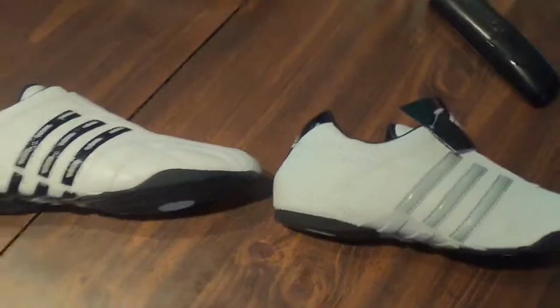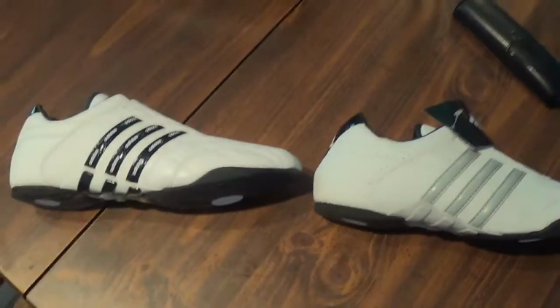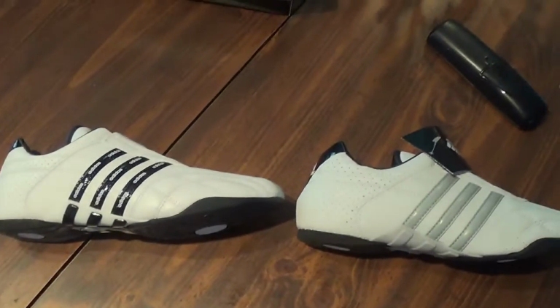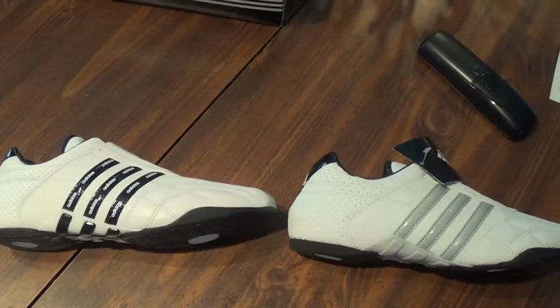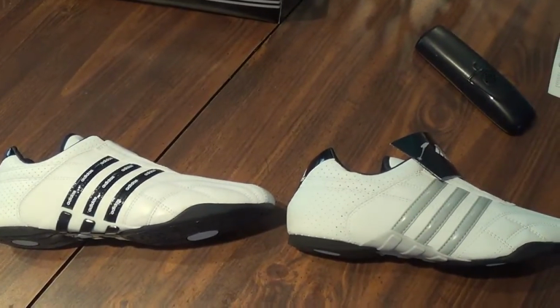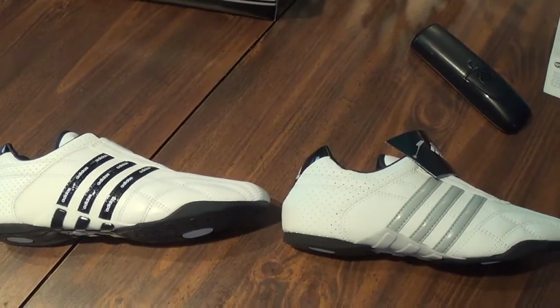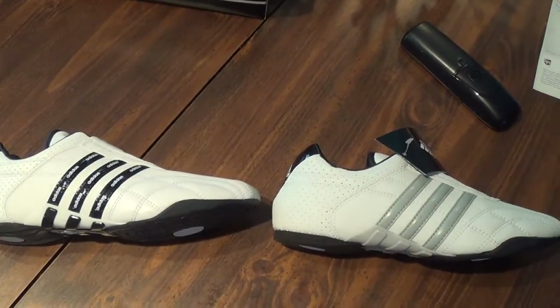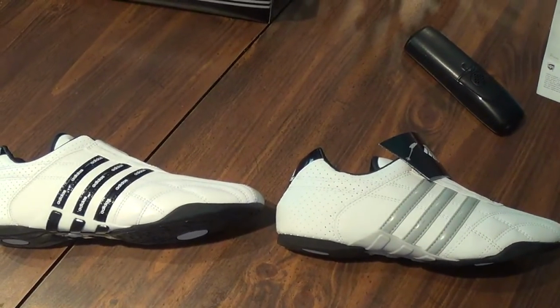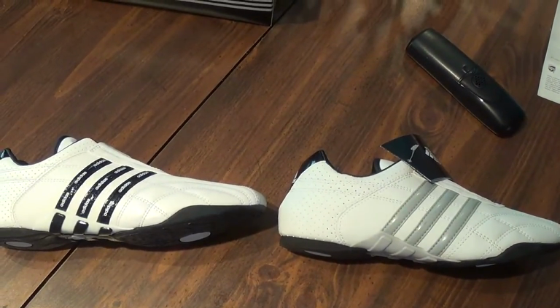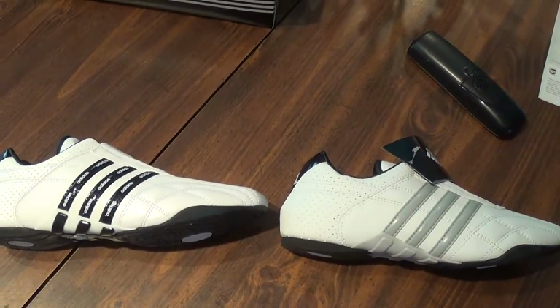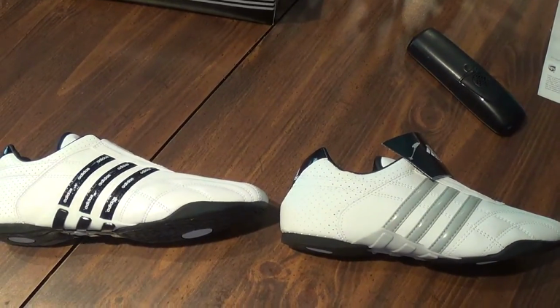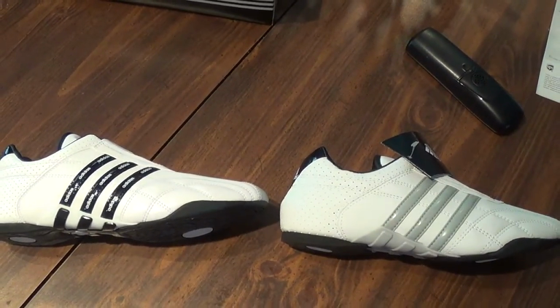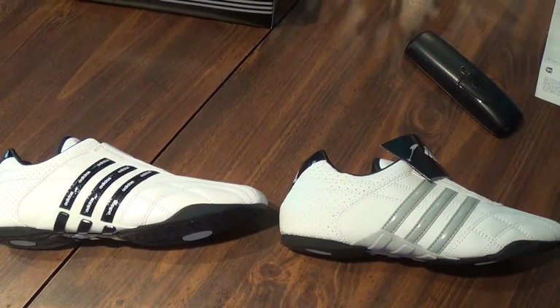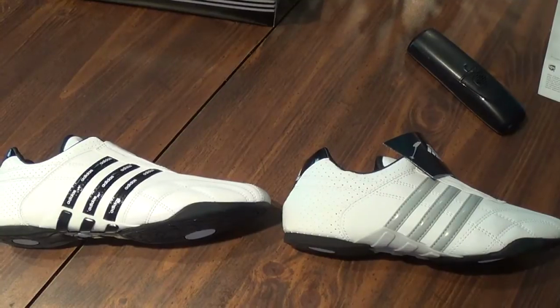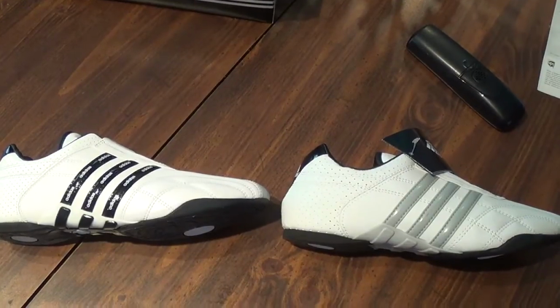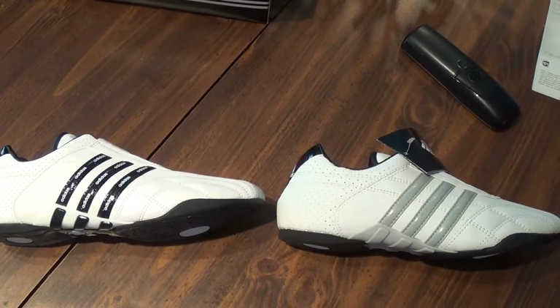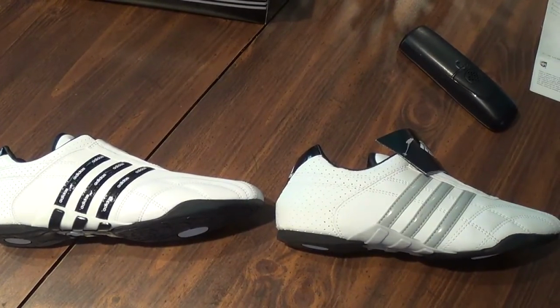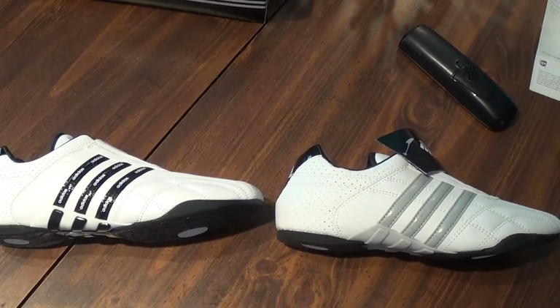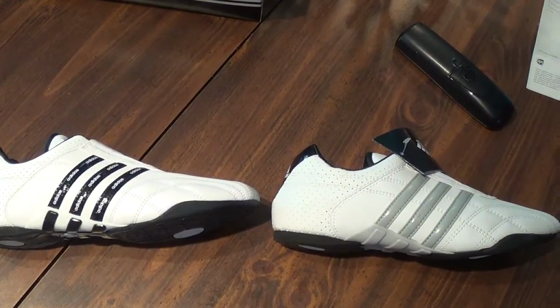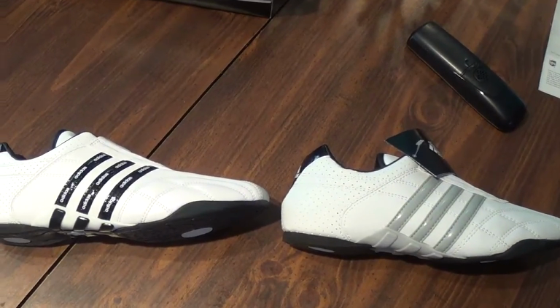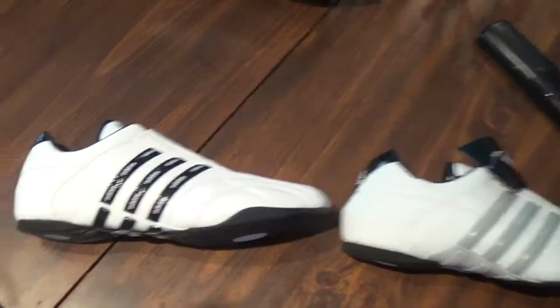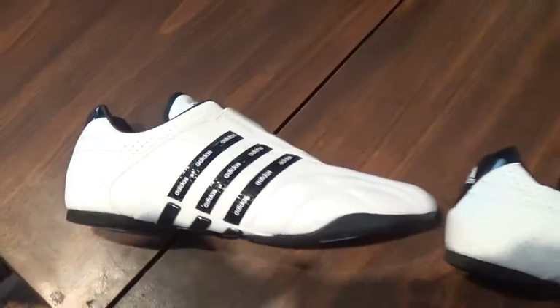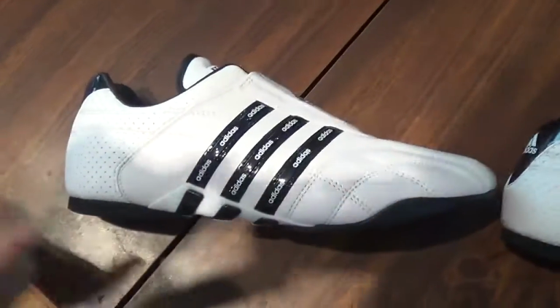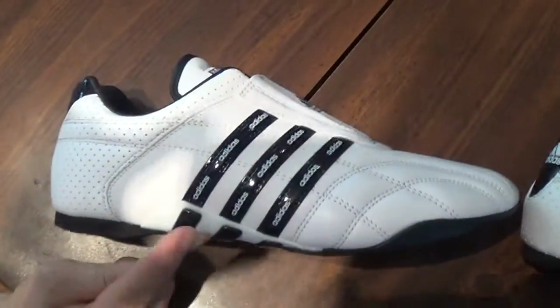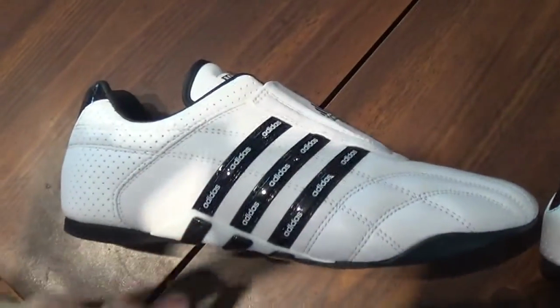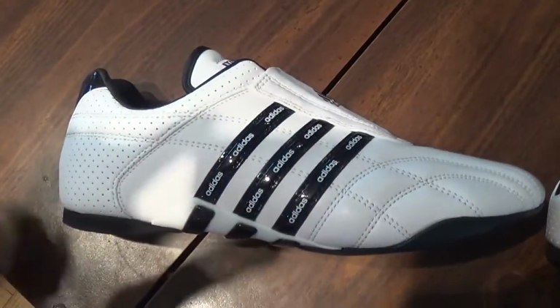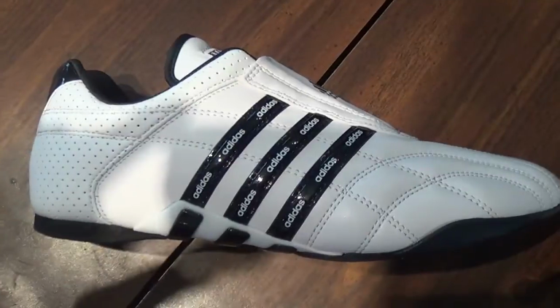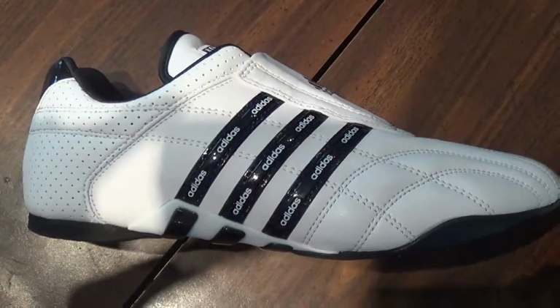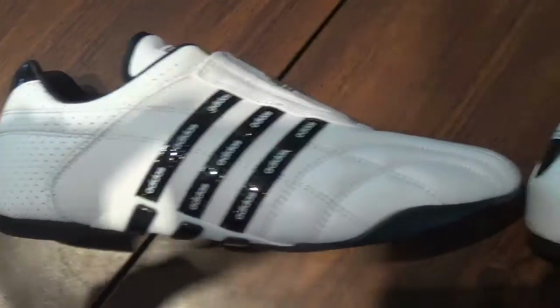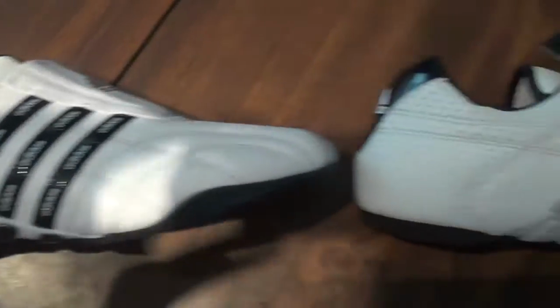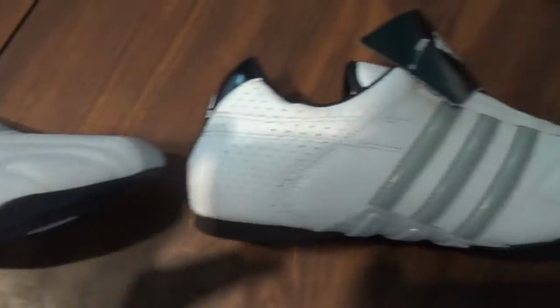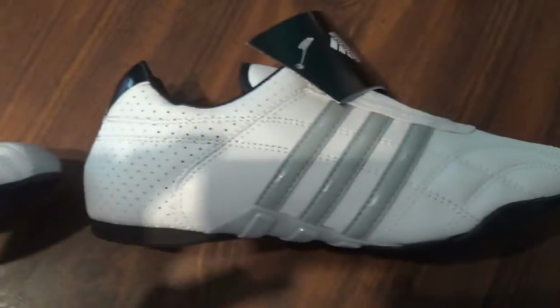I wanted to show the difference between the old Adidas white shoe and the new Adidas white shoe — it's called Adidas Audilux. This is the old one that I got, and this is the new one.